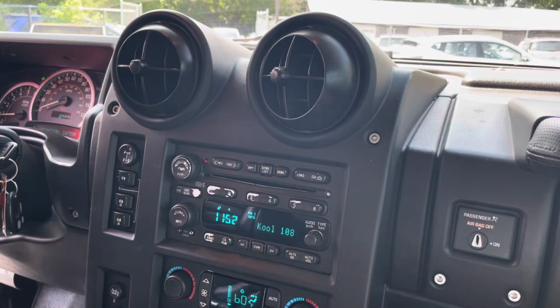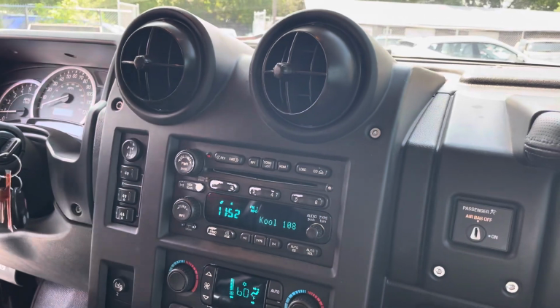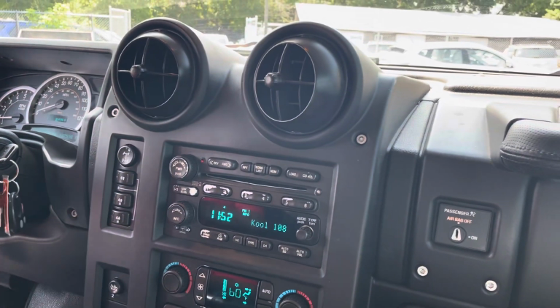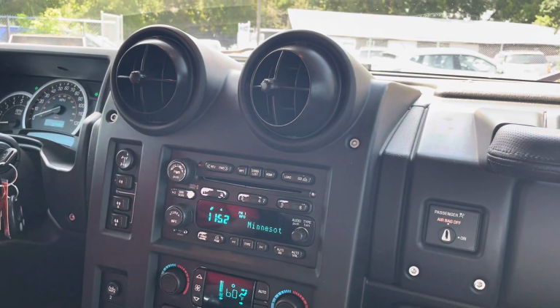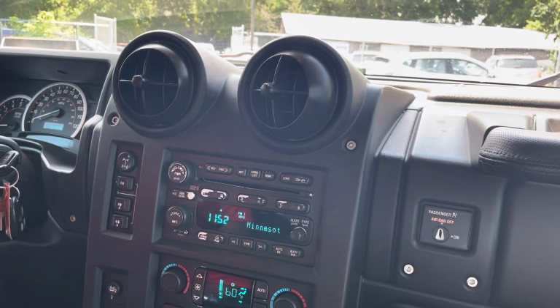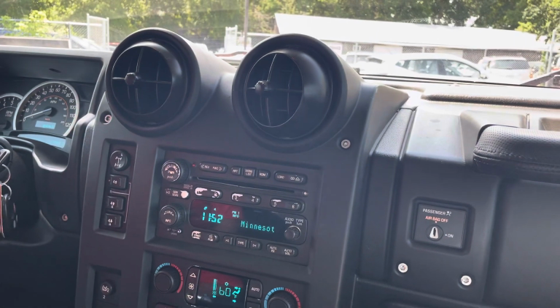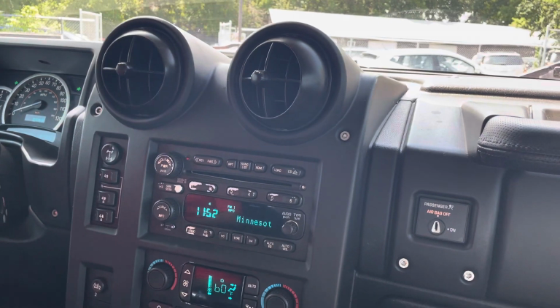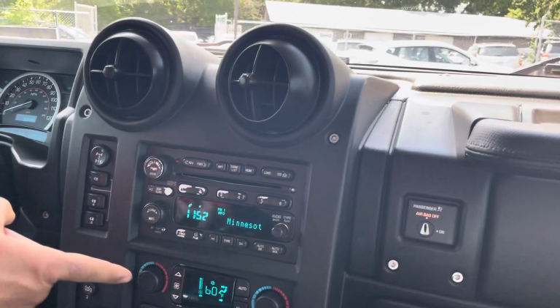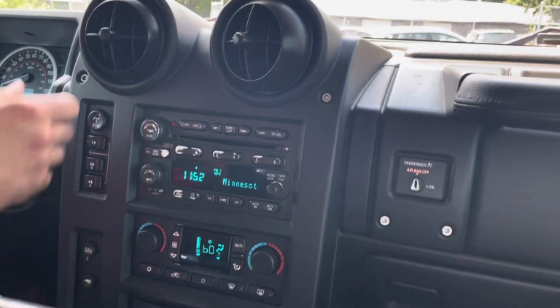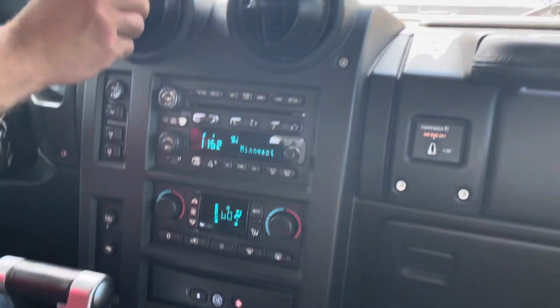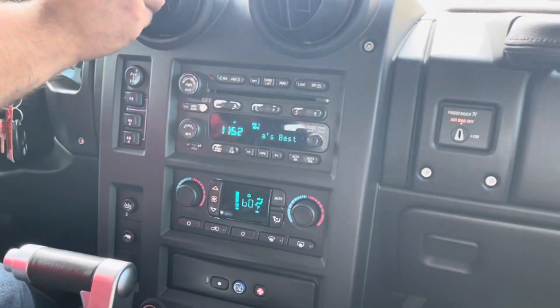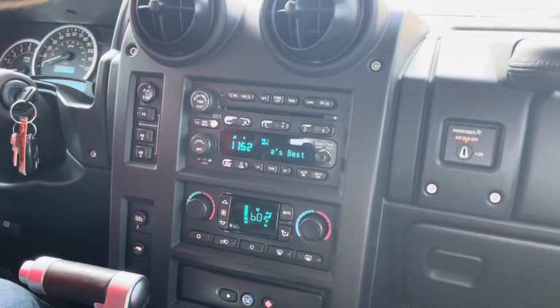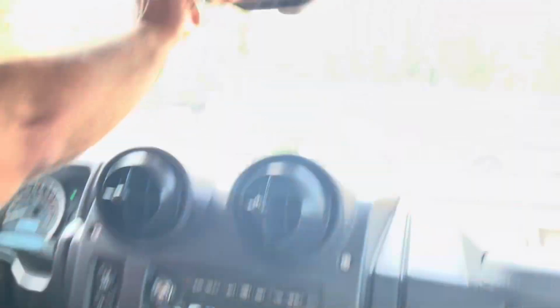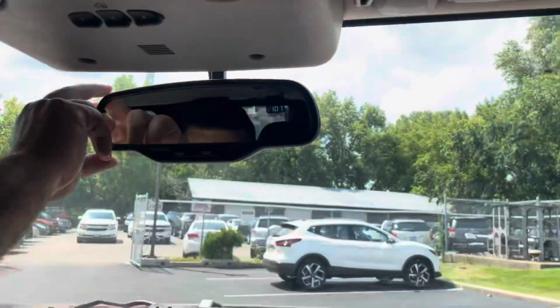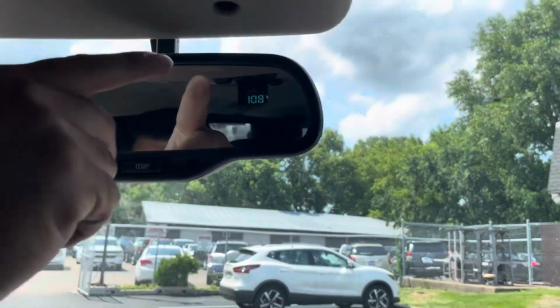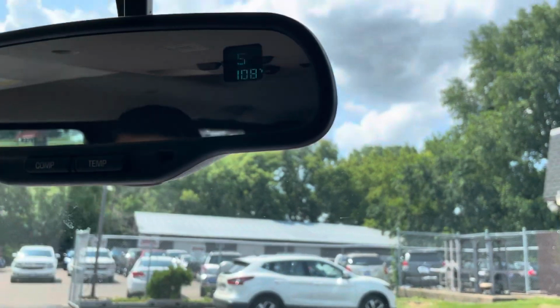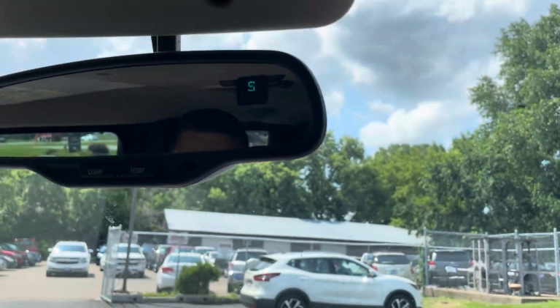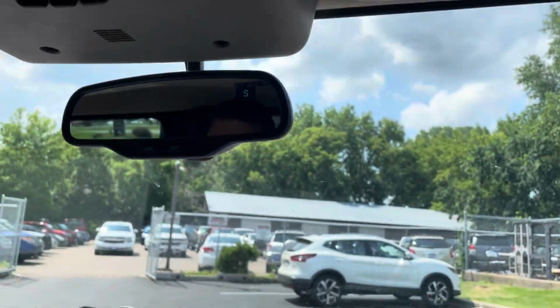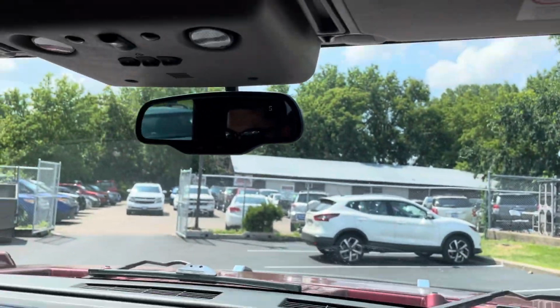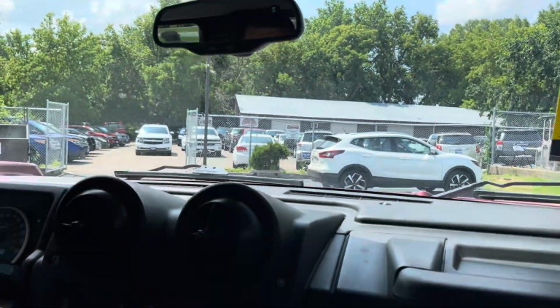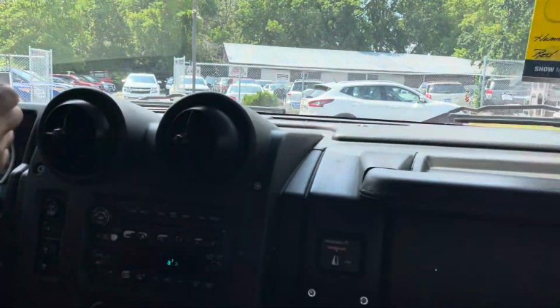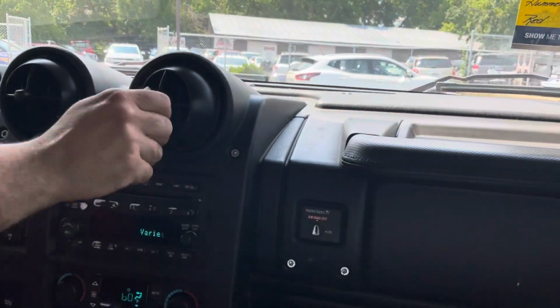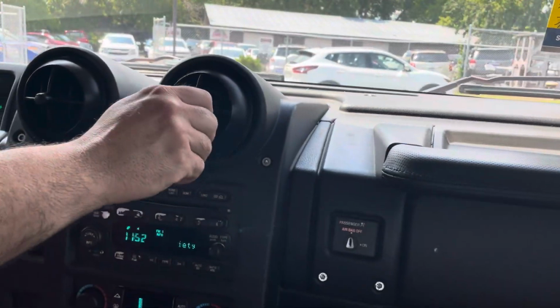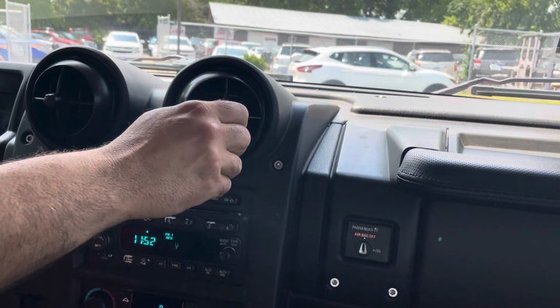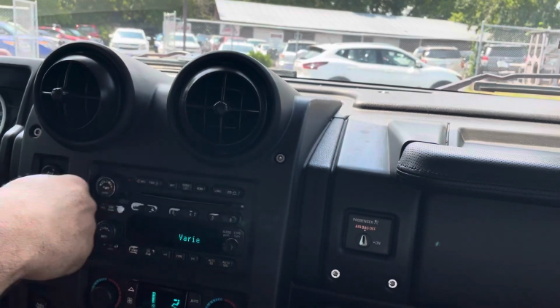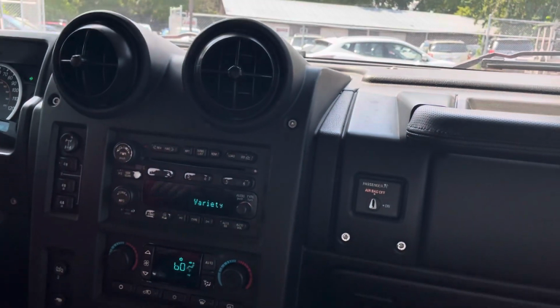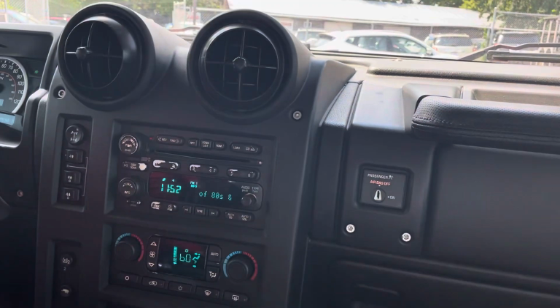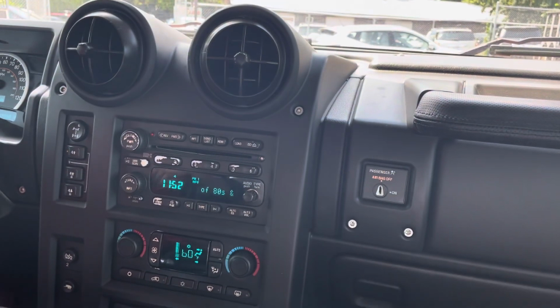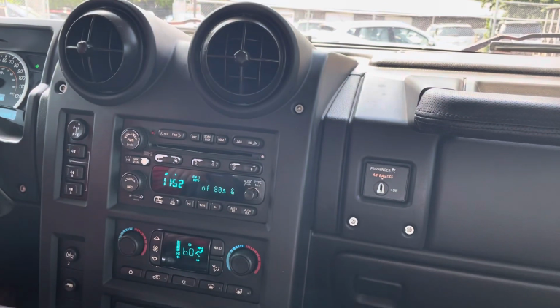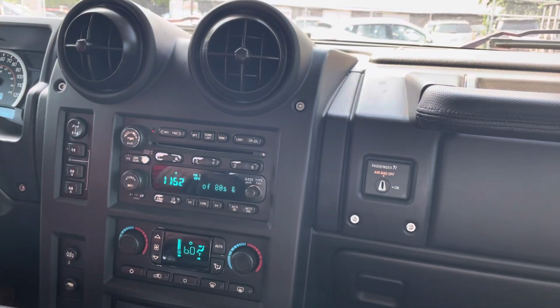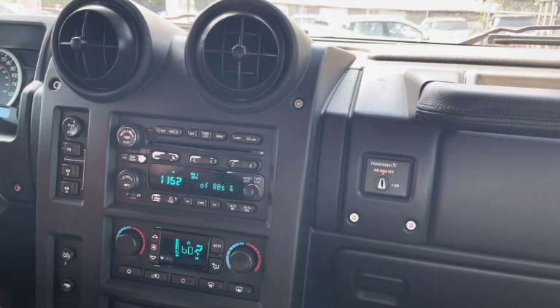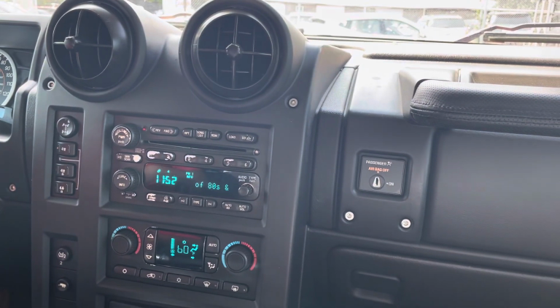Welcome inside the Hummer. I got the AC on full blast. Look at the temperature, folks — 107 degrees, just went up to 108. It's super hot and muggy outside. We got the air blast and it works great. I got all the lights on to show you everything's functional.